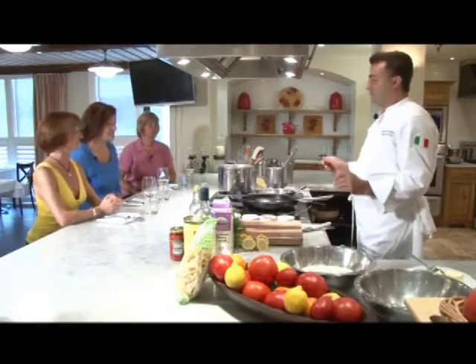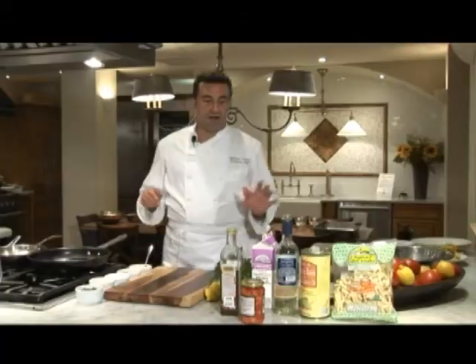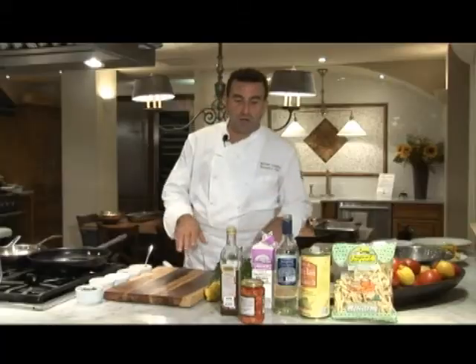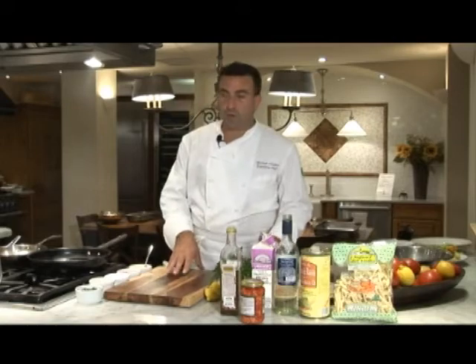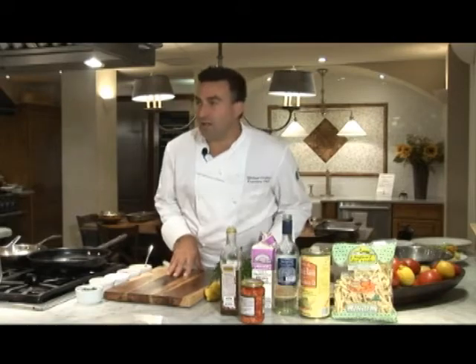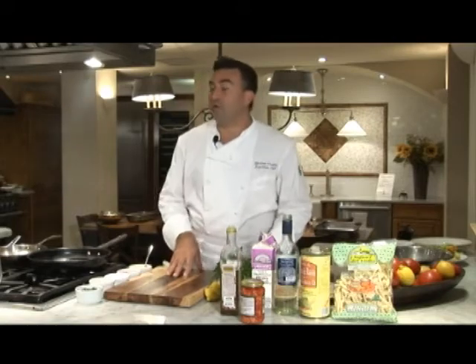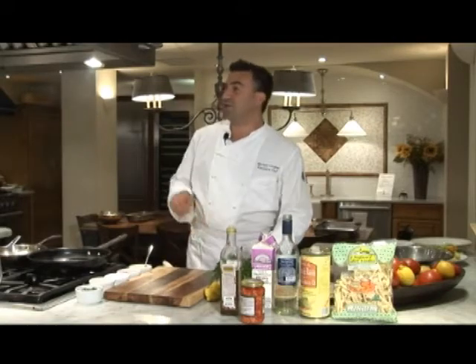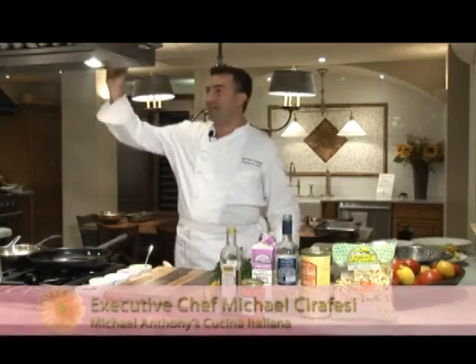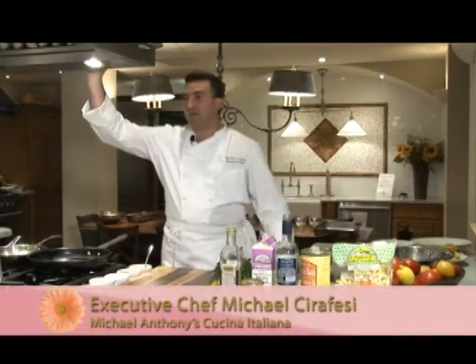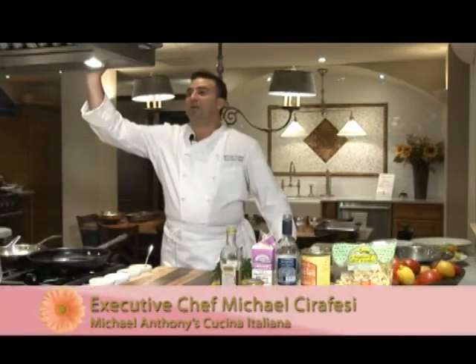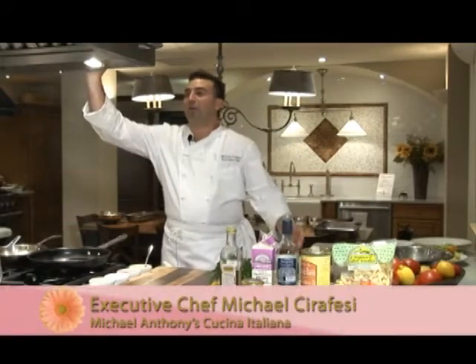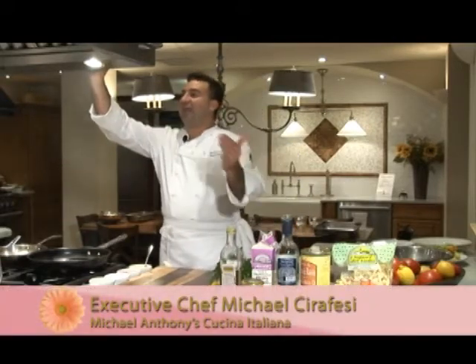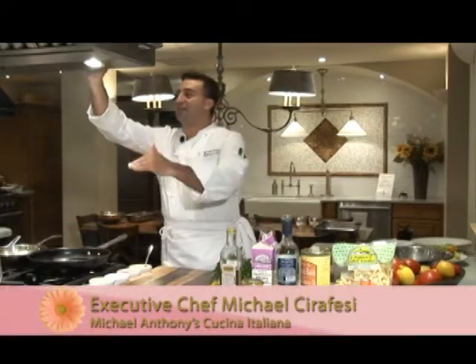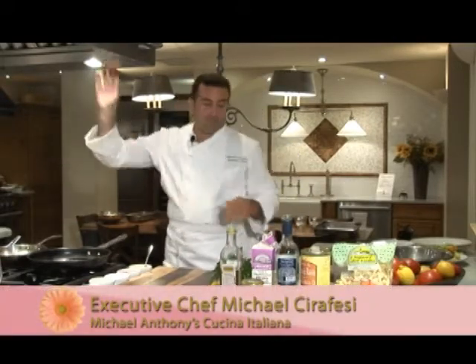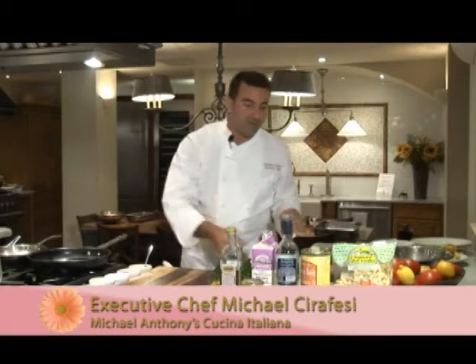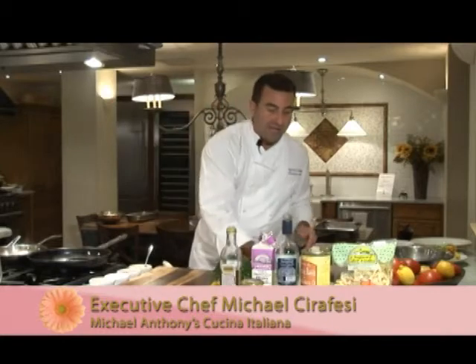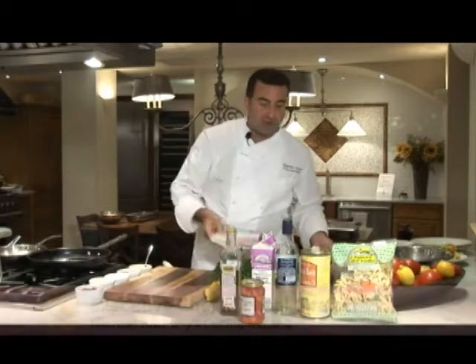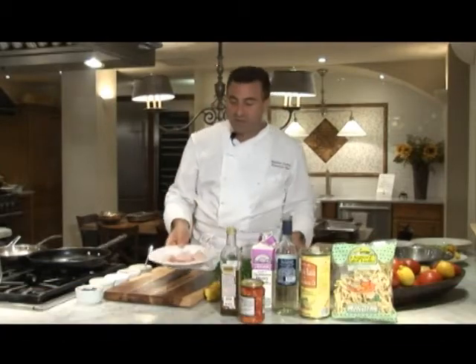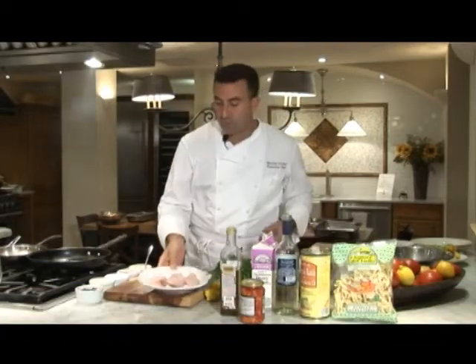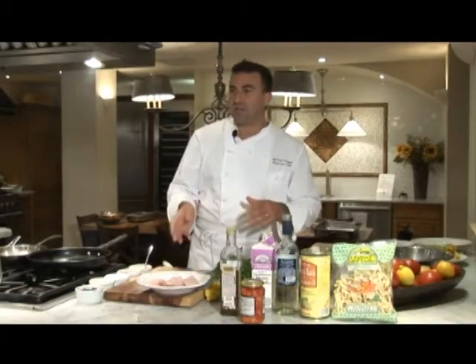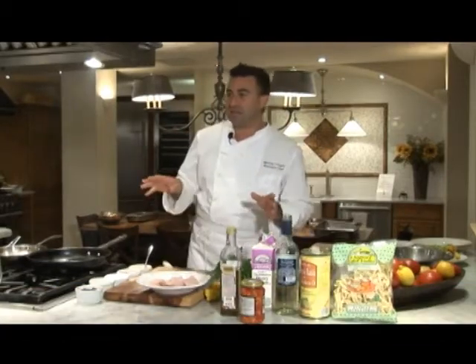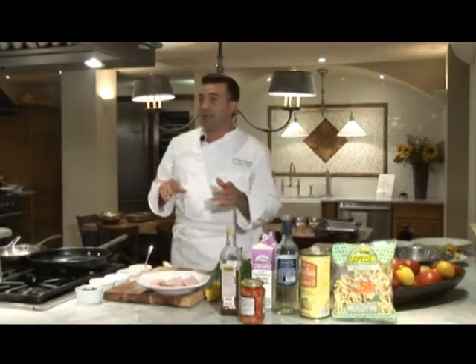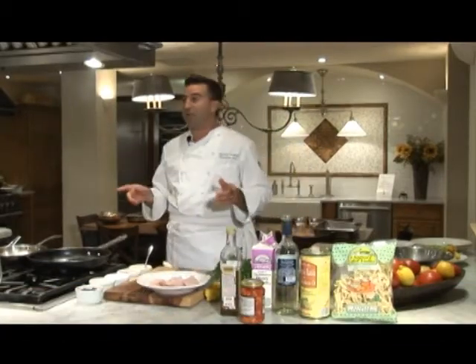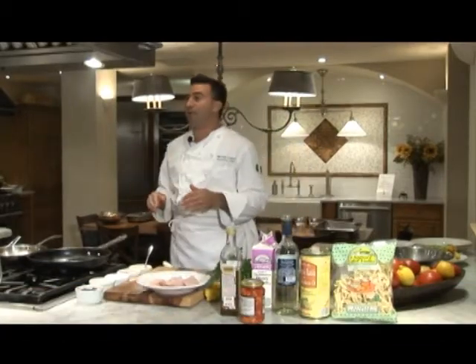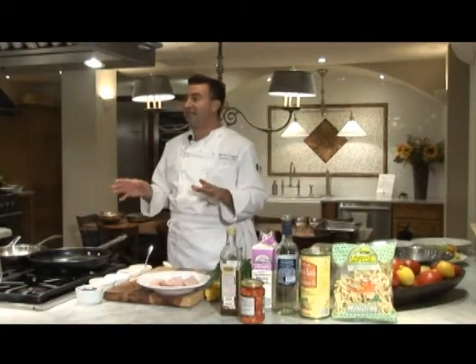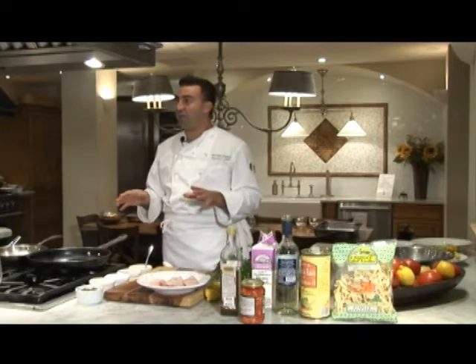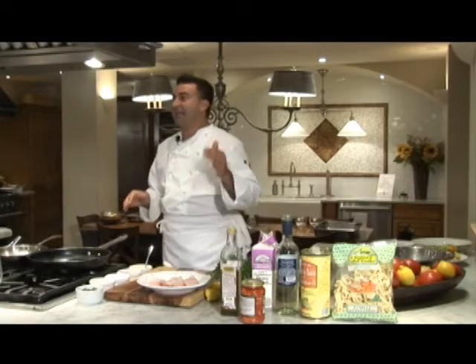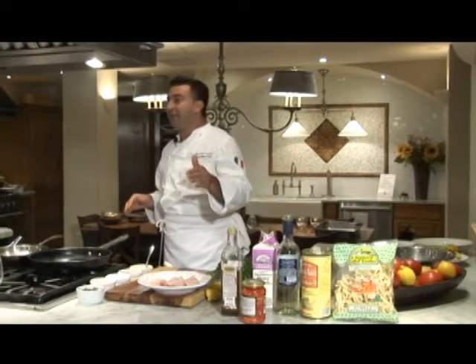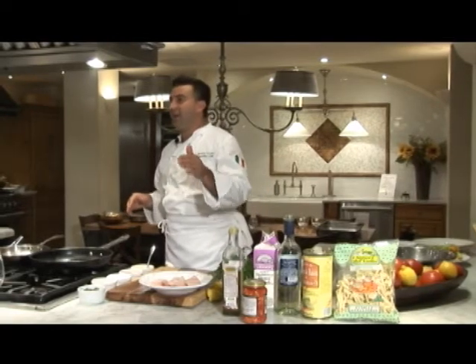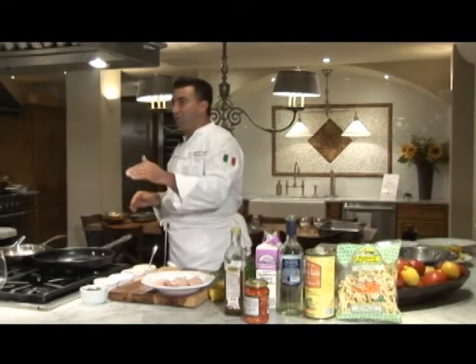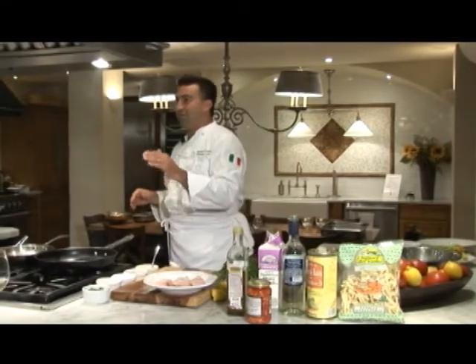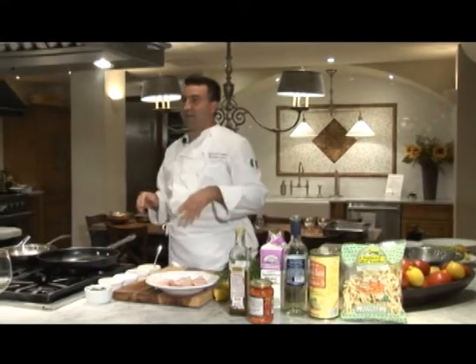All right, today girls we're going to do local fish — cobia. That is a tough animal. But with Italian preparation, Italian ingredients — we're going to do it piccata style: scallopini of cobia, piccata style.